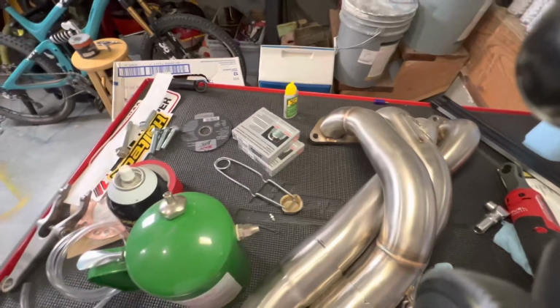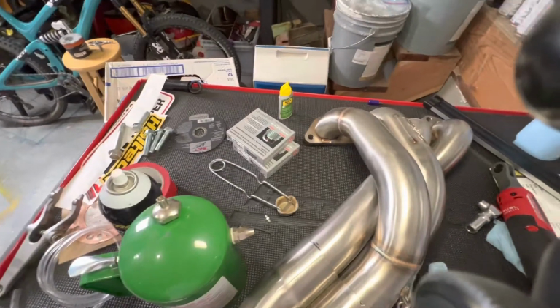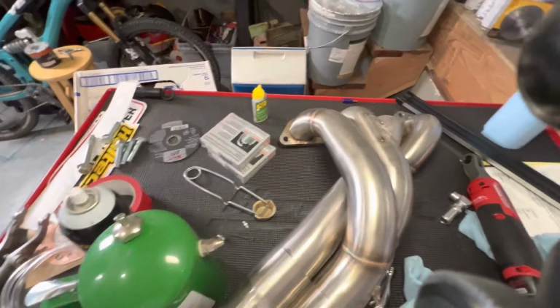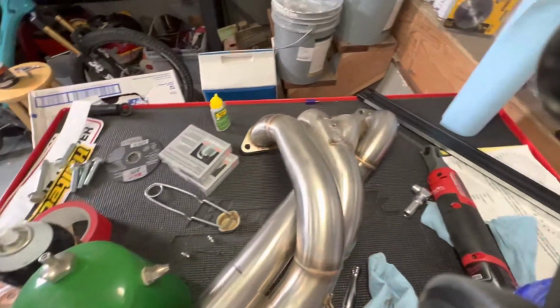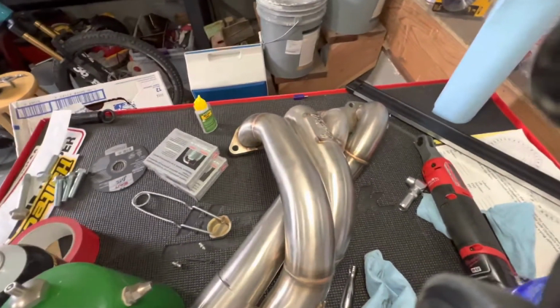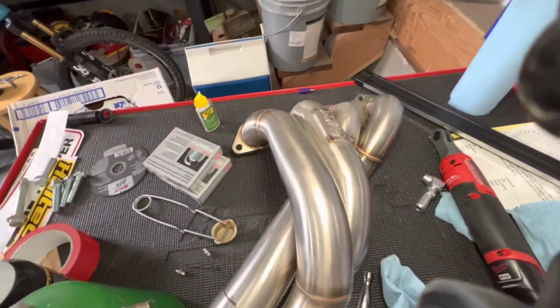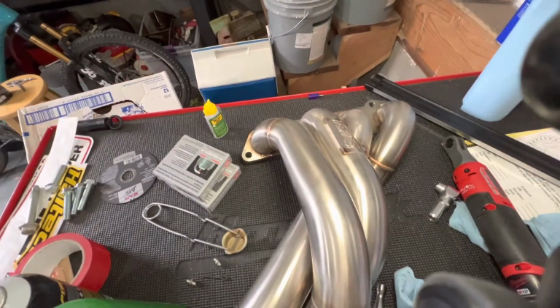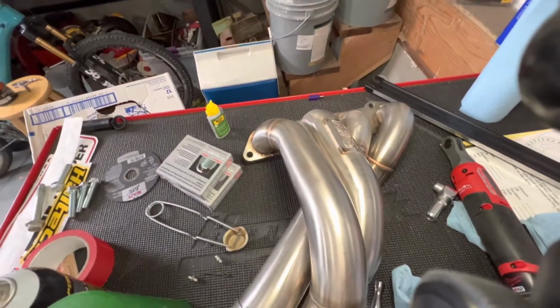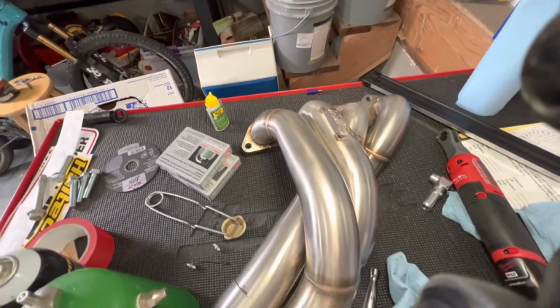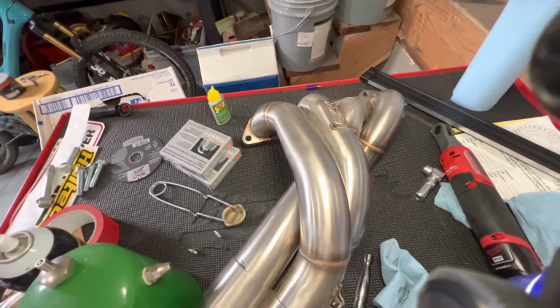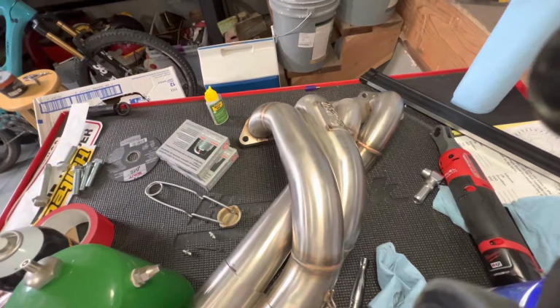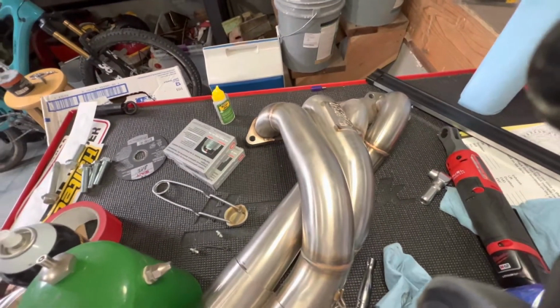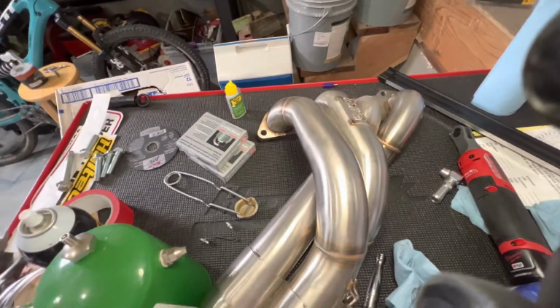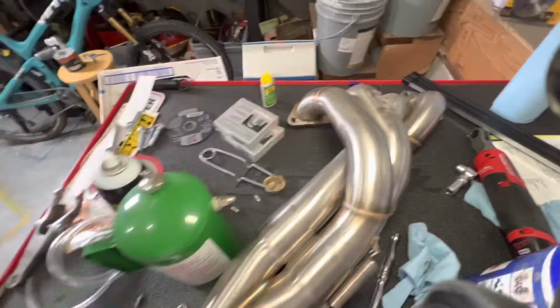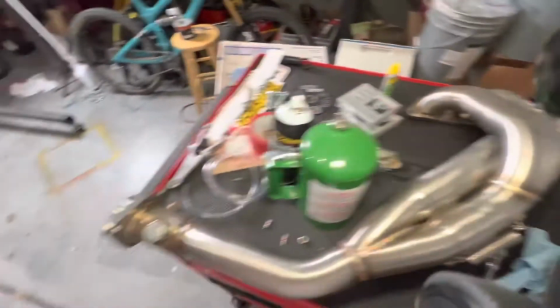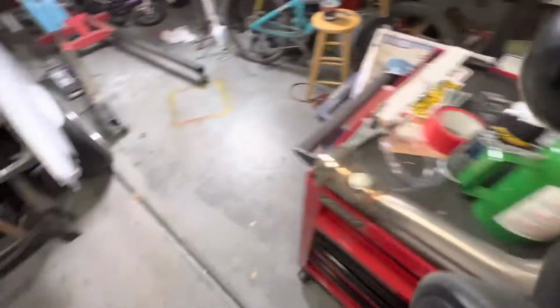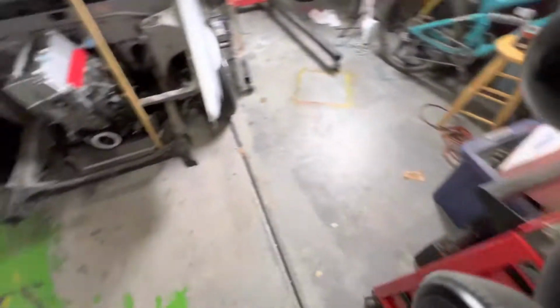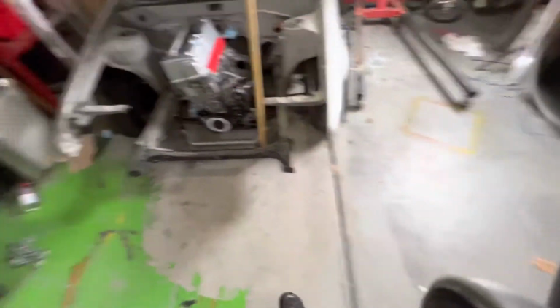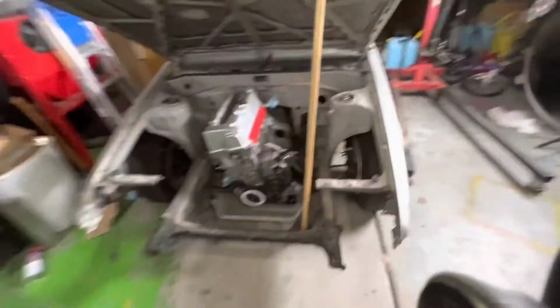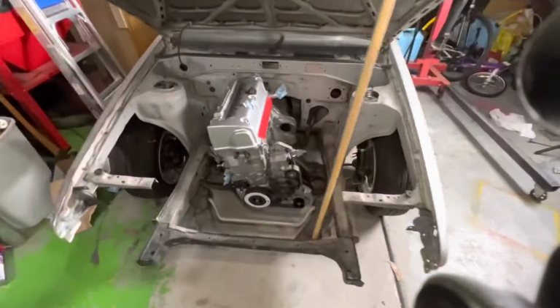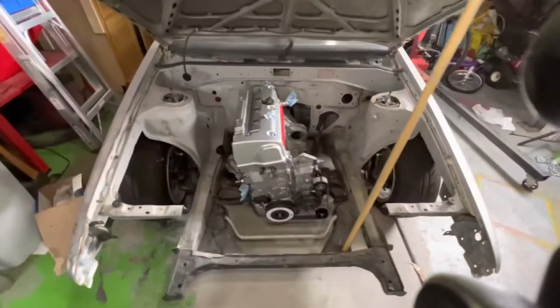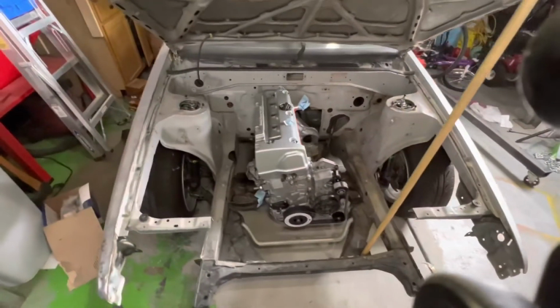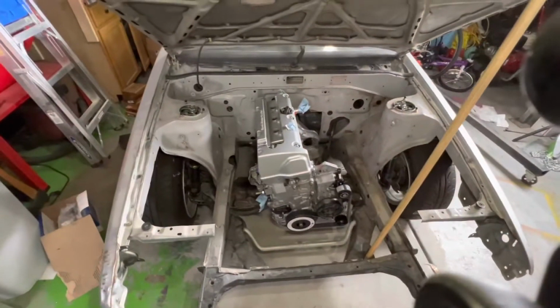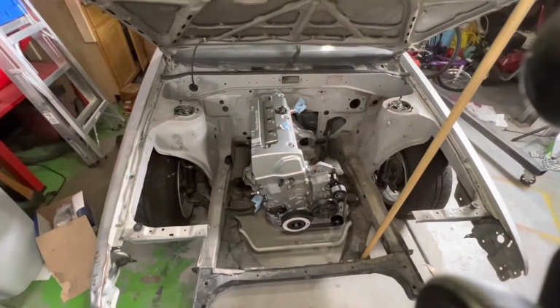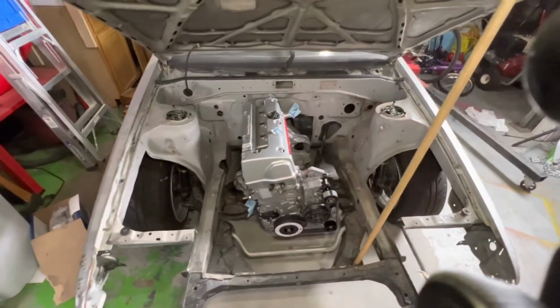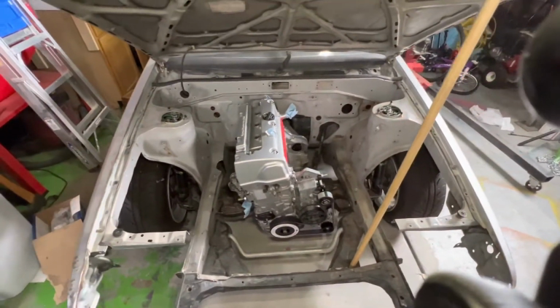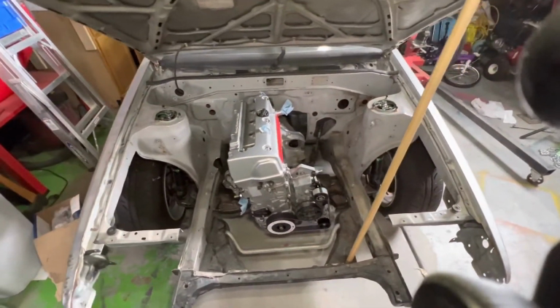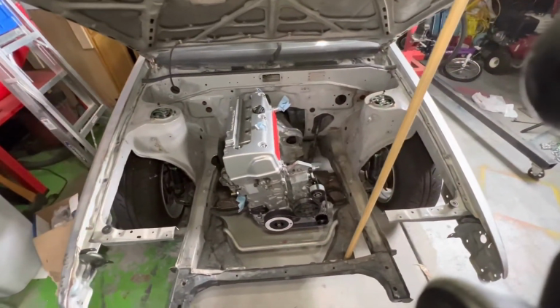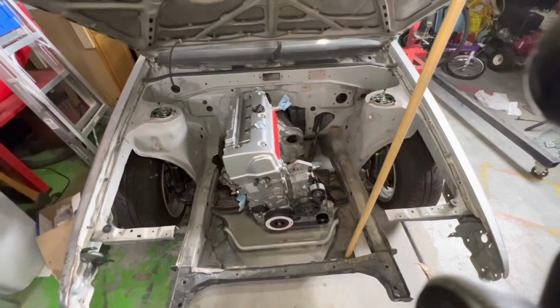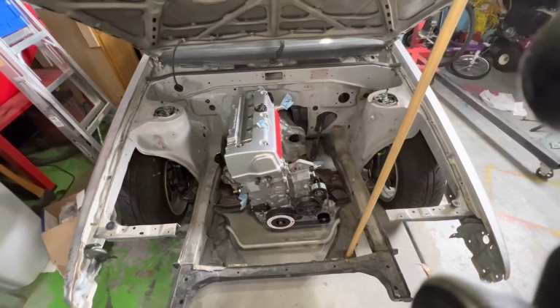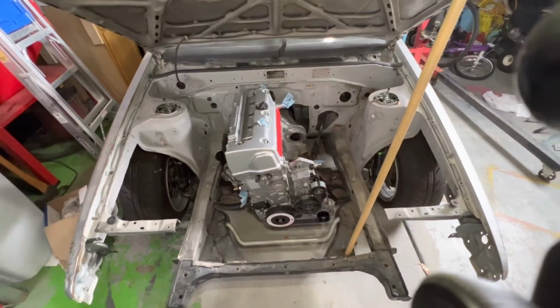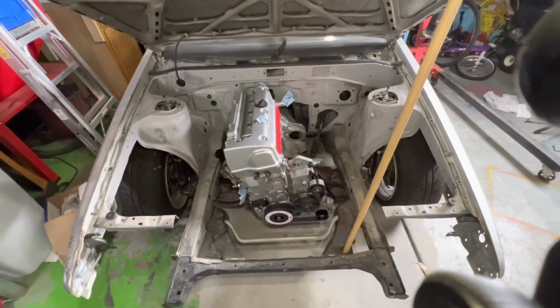It's pretty close to fitting — it's a lot less work than building one yourself. That's about it for the update. Looks pretty good in there. See you guys.